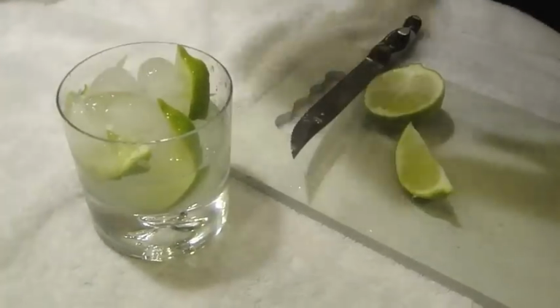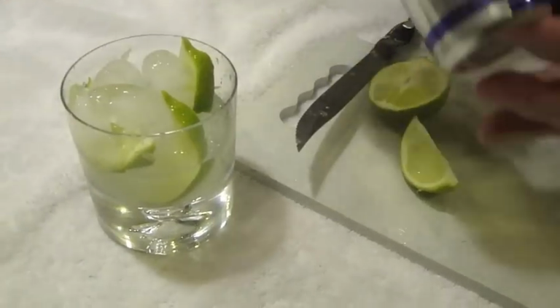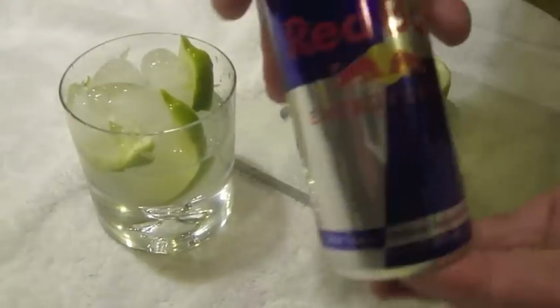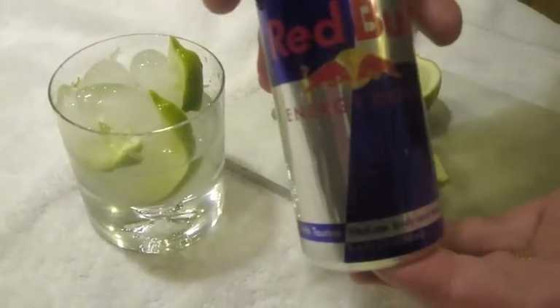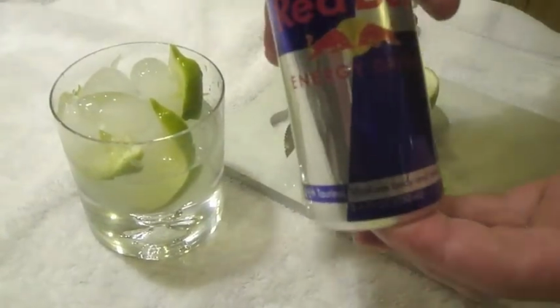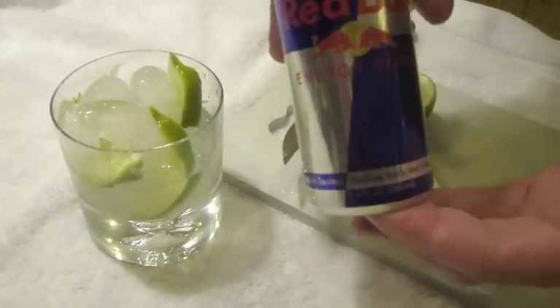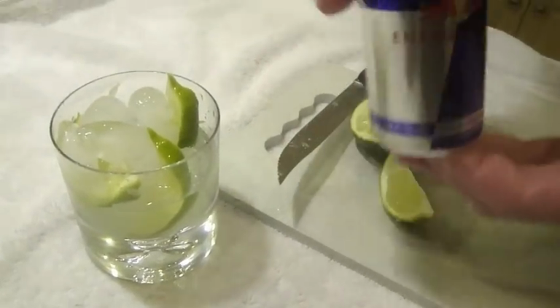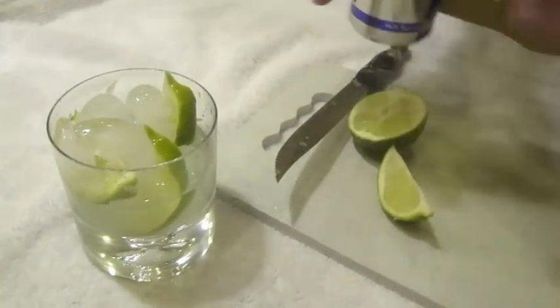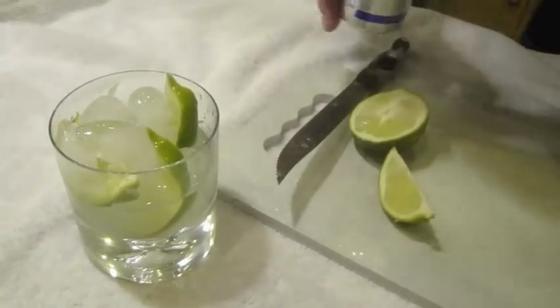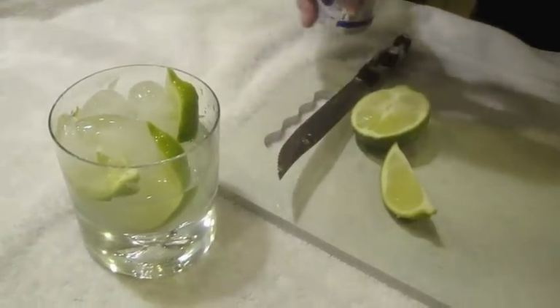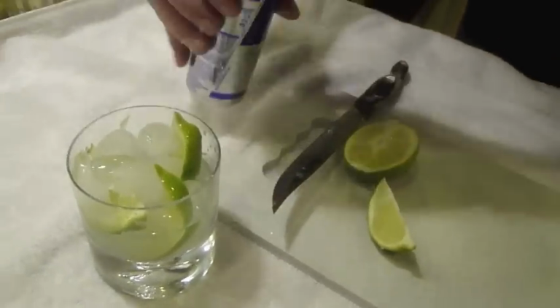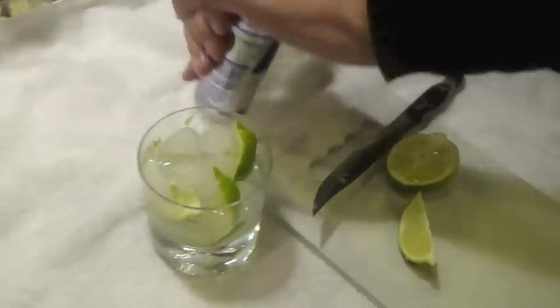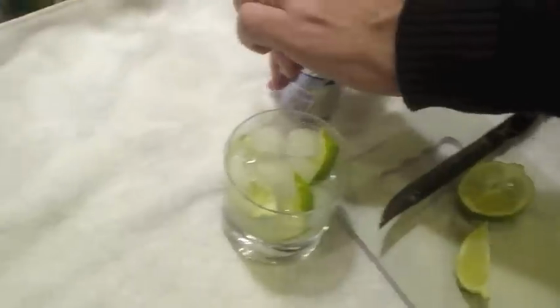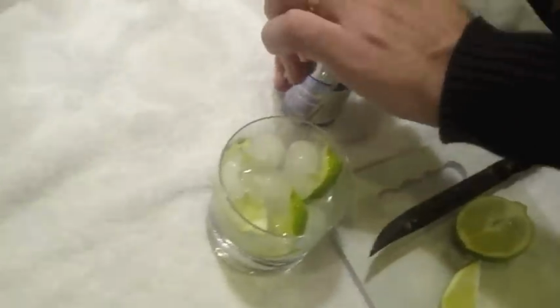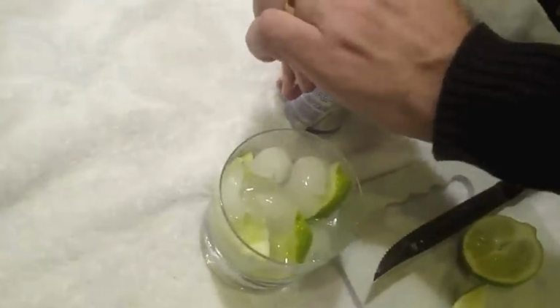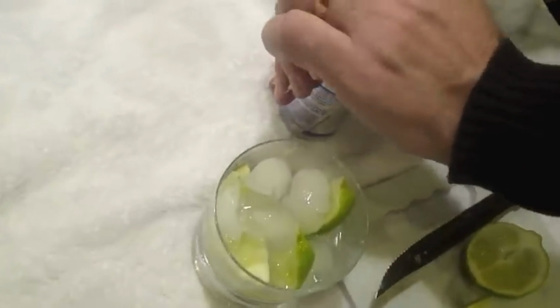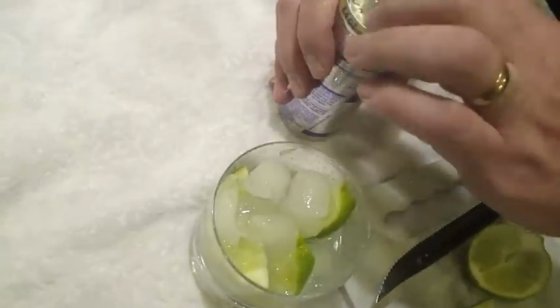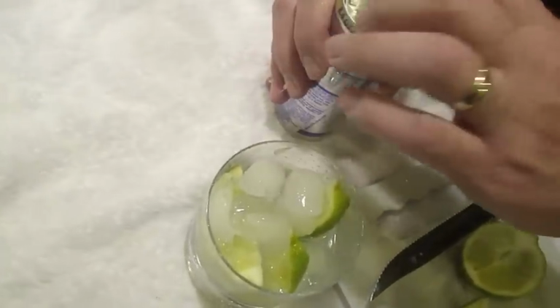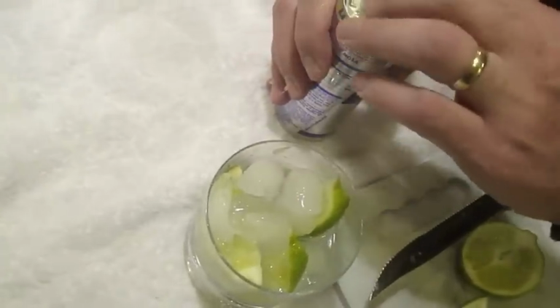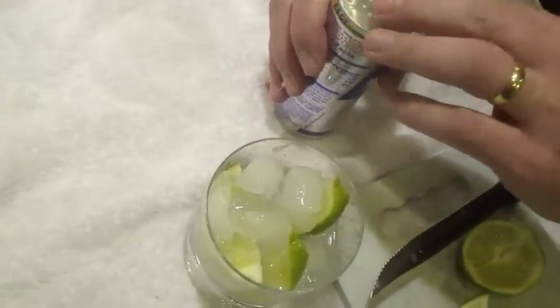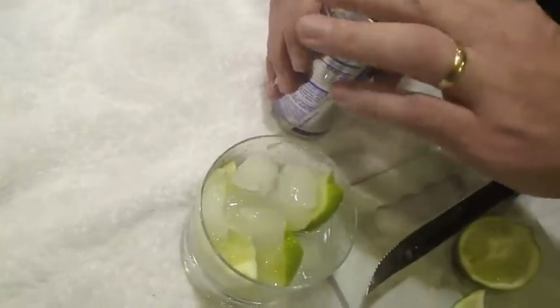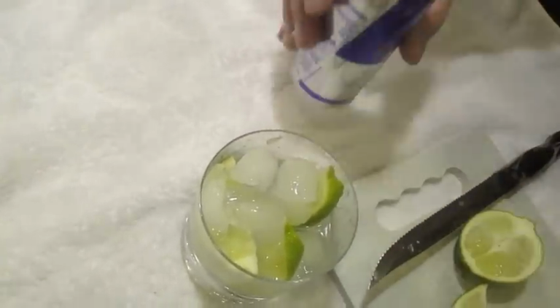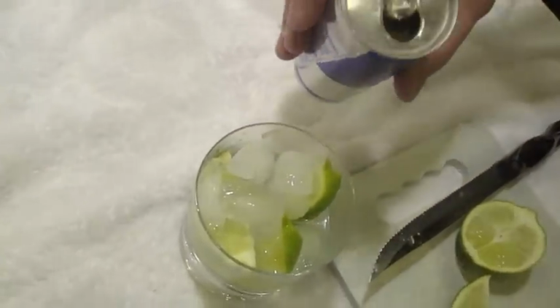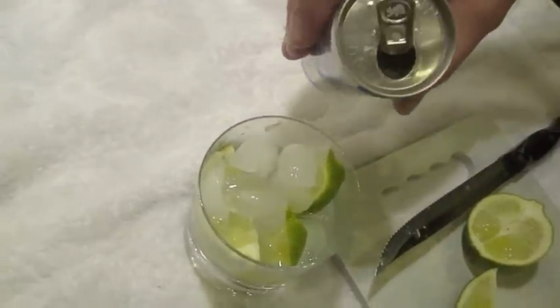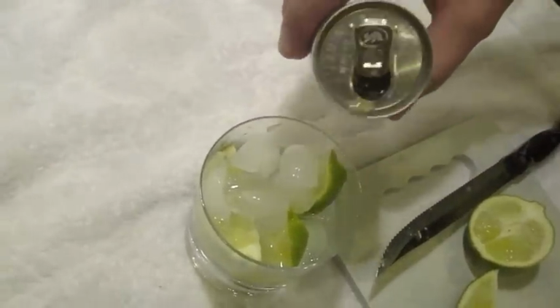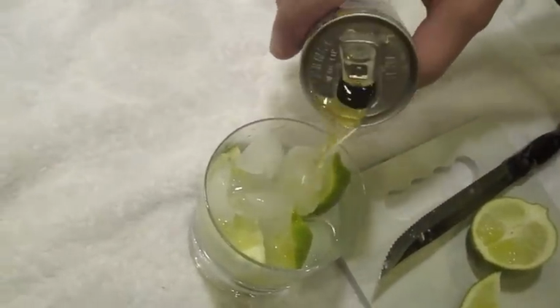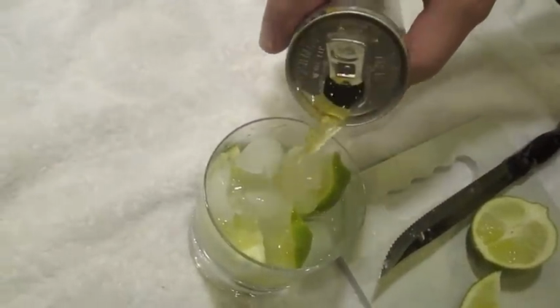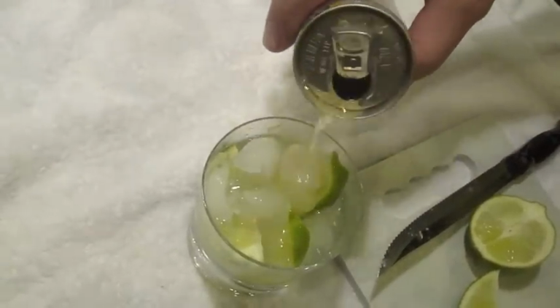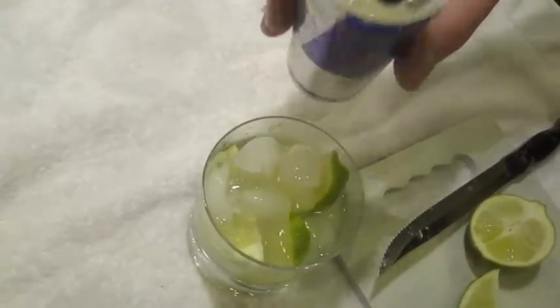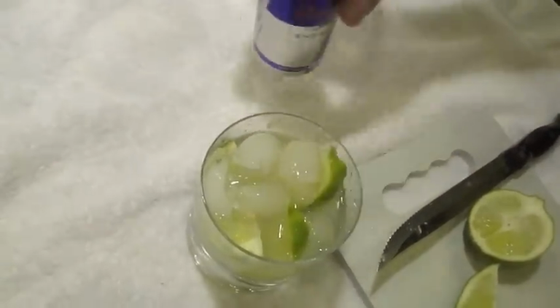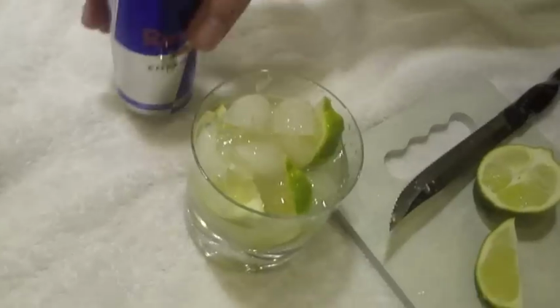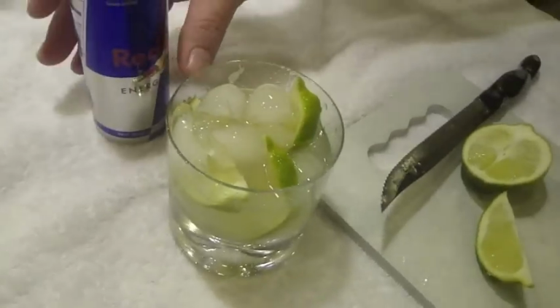The next ingredient would be Red Bull Energy Drink. We're not going to pour the whole can in there, but crack open a nice fresh can. About half a part of Red Bull for this.